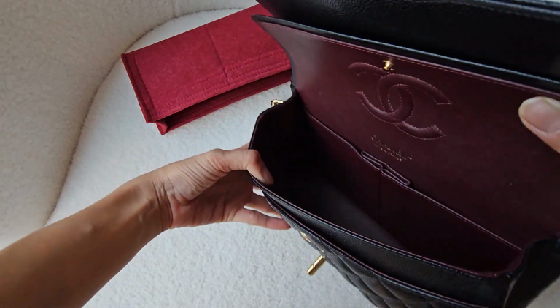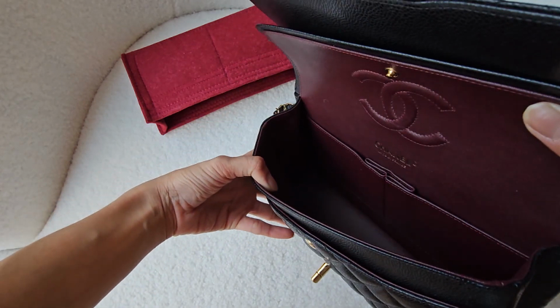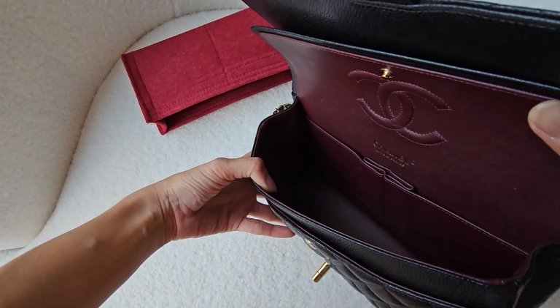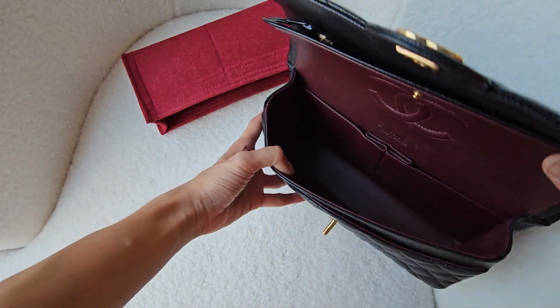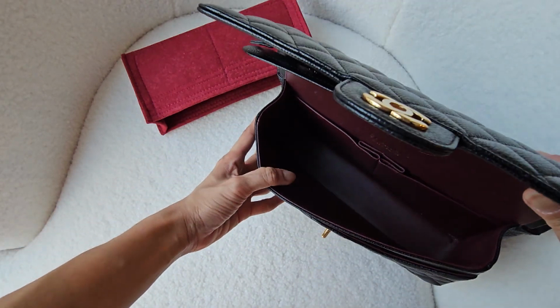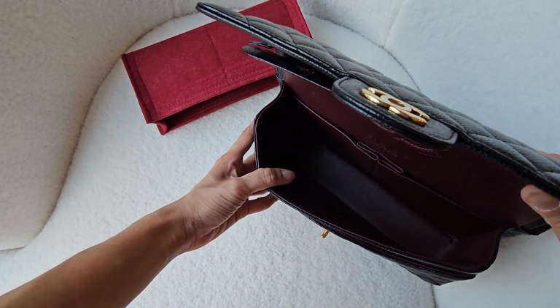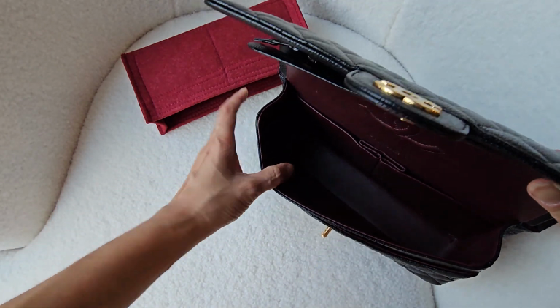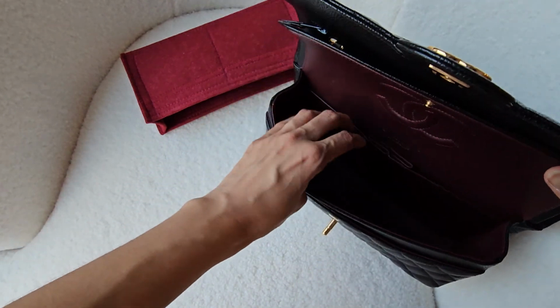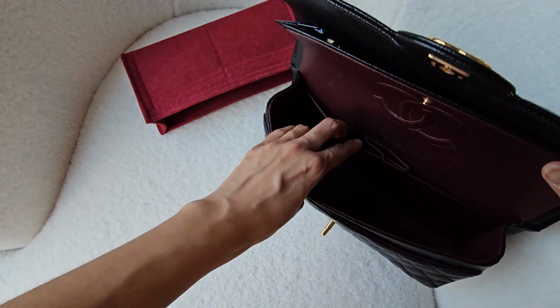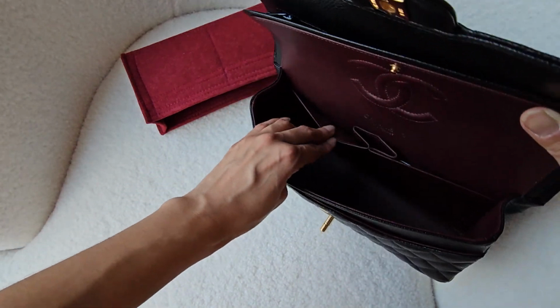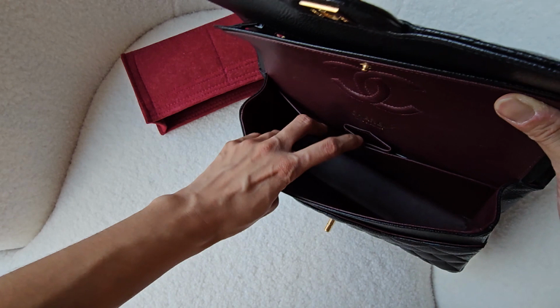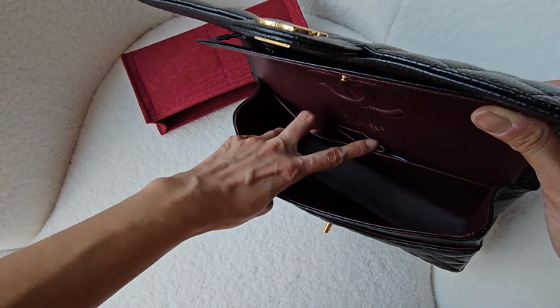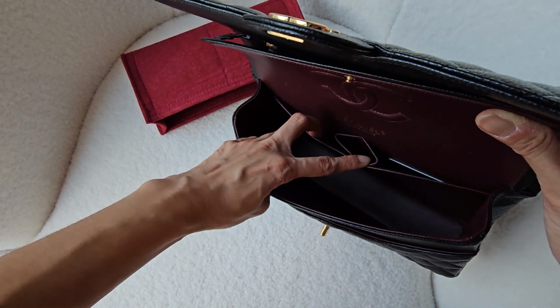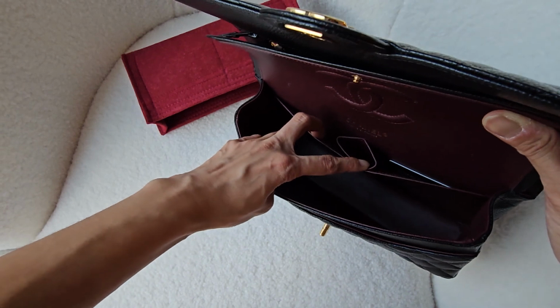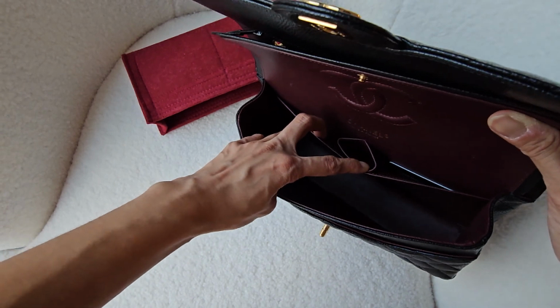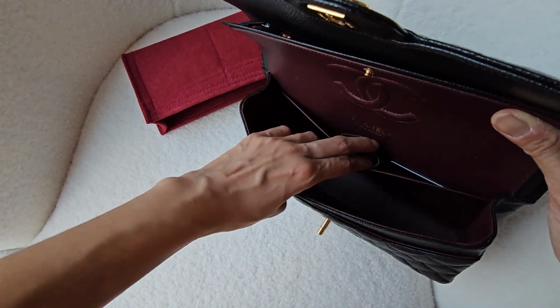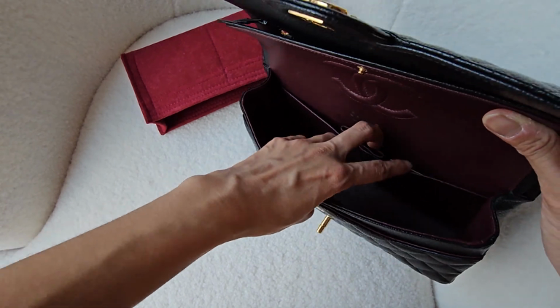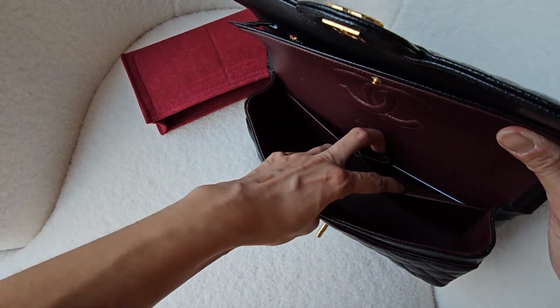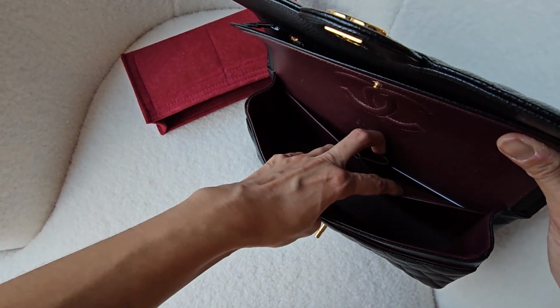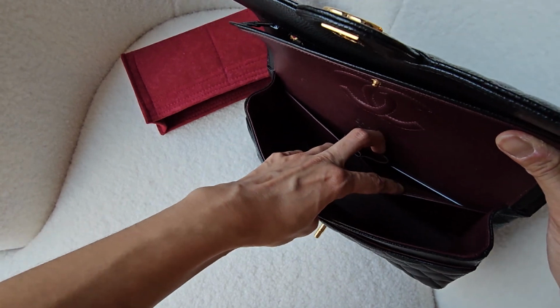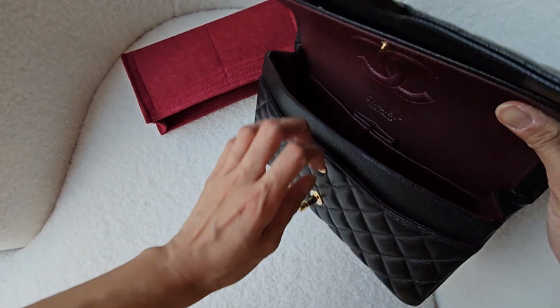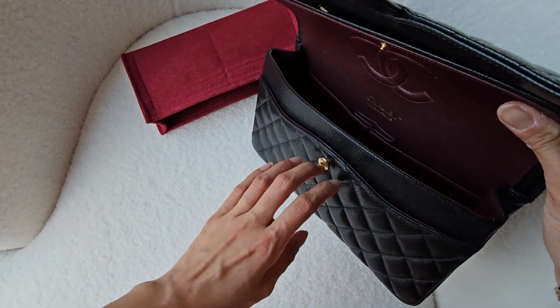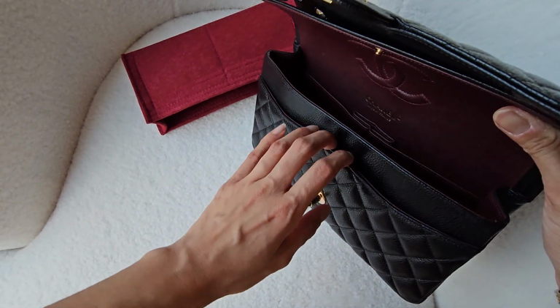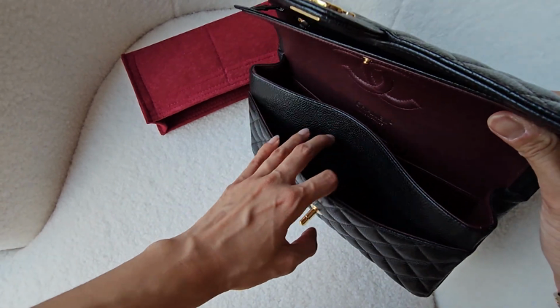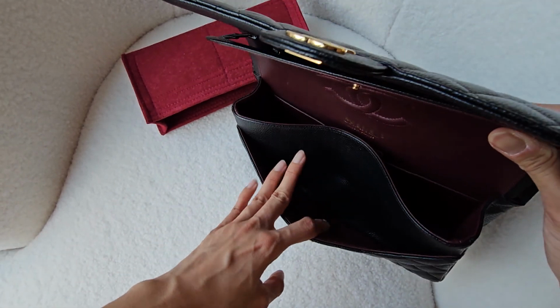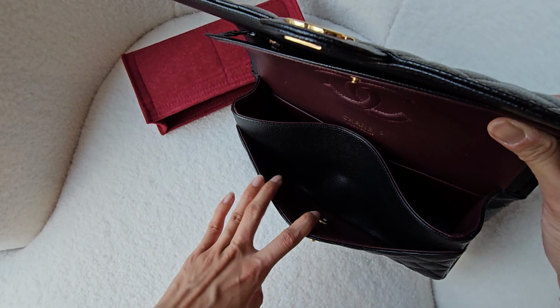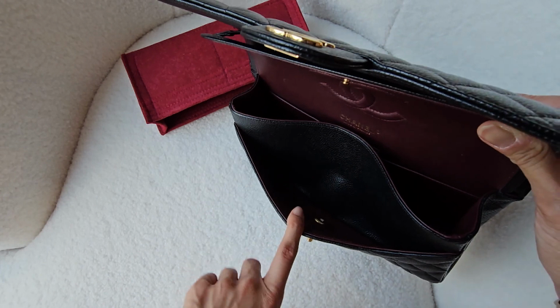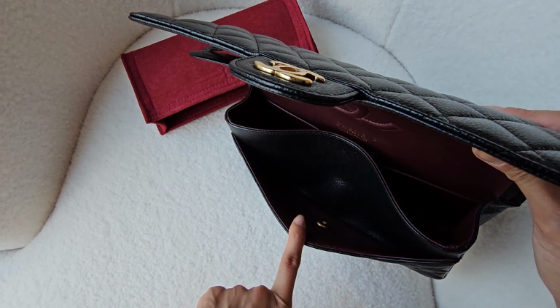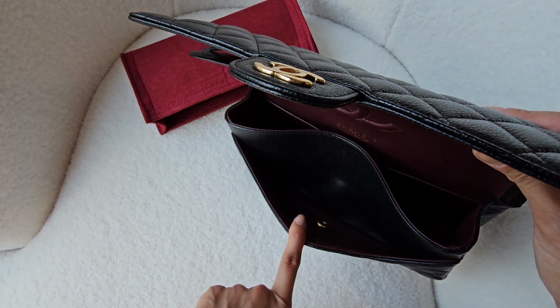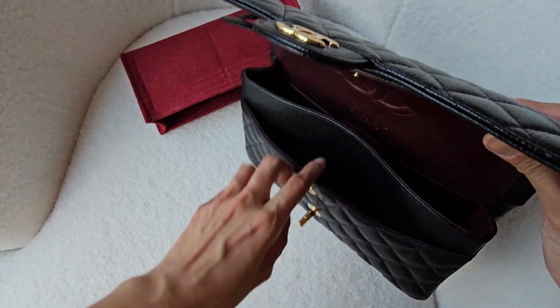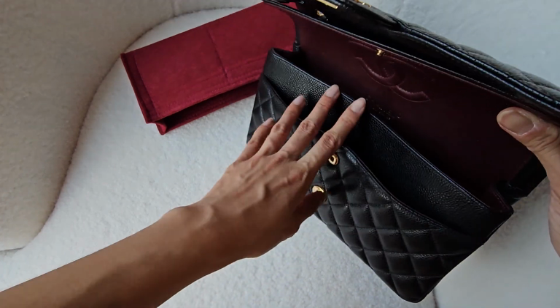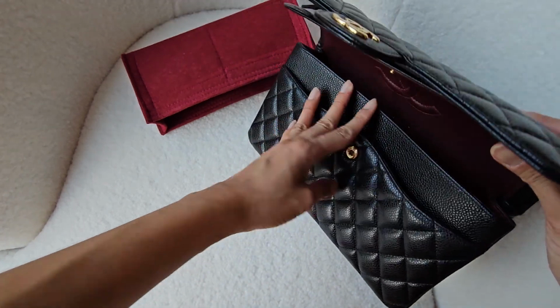I'm also really afraid of getting lipstick stains in there, so that's why I have the organizer. And then there's the authenticity card and the little pocket.